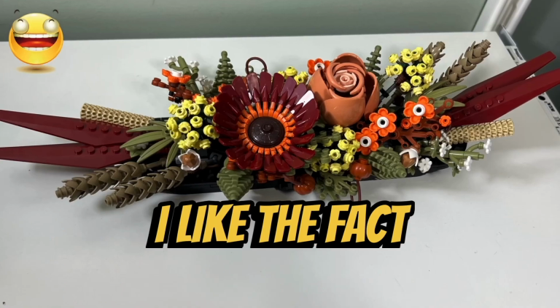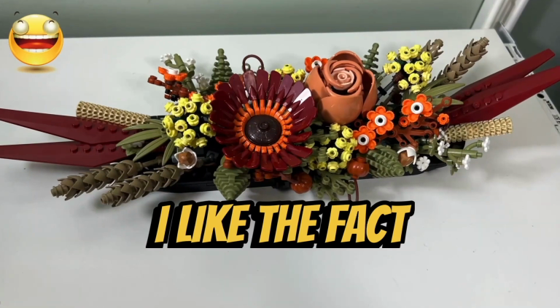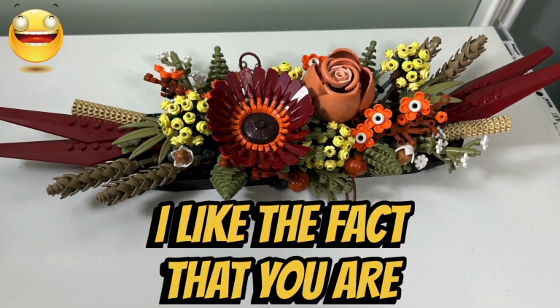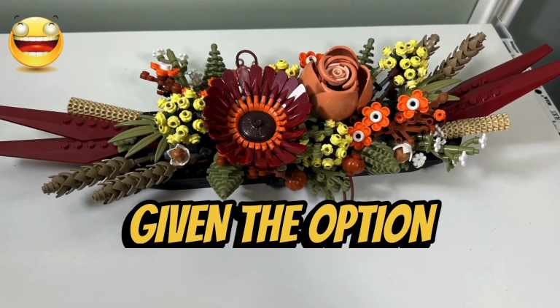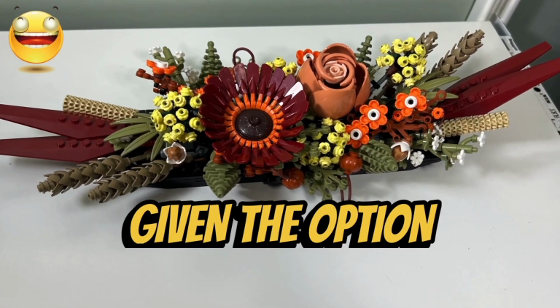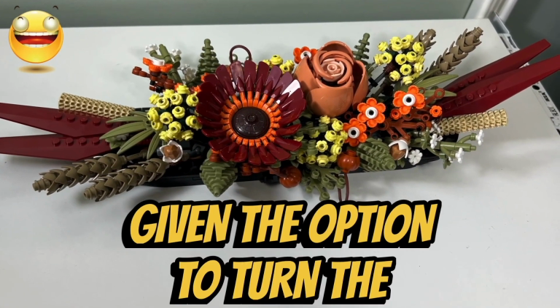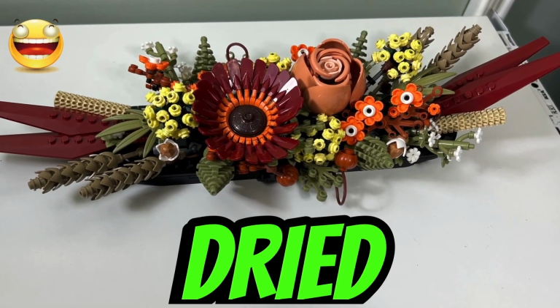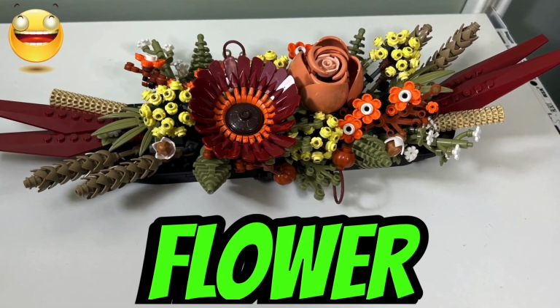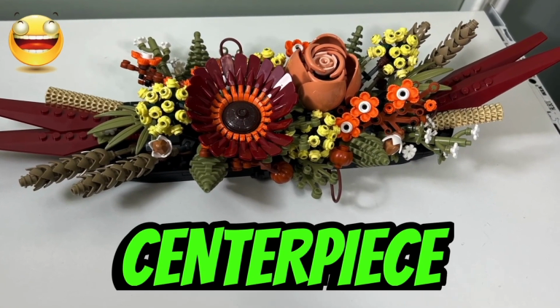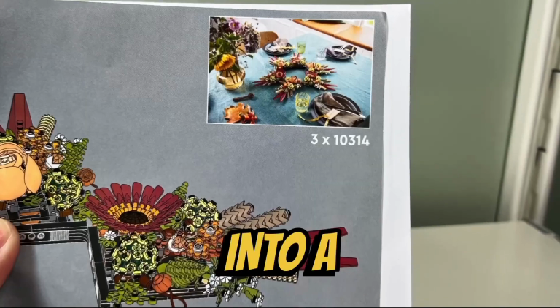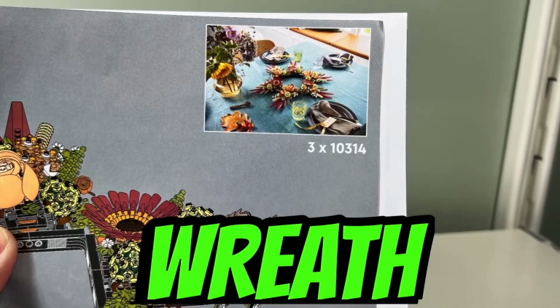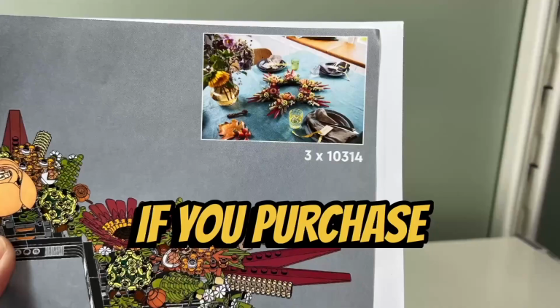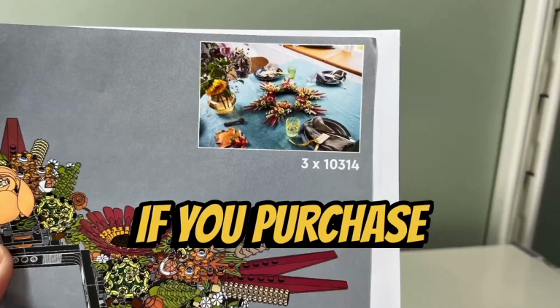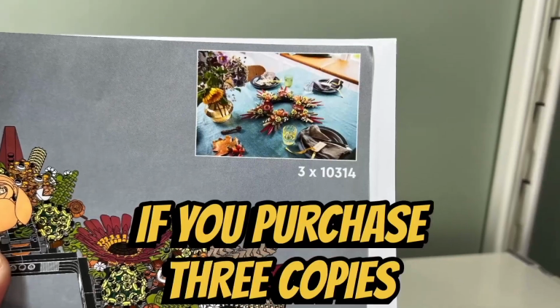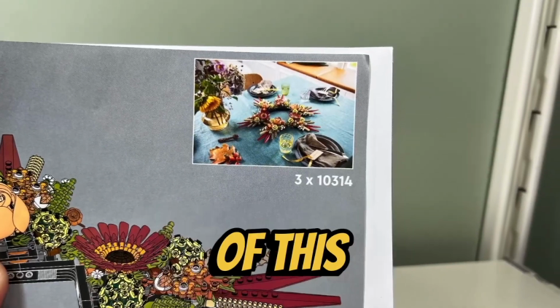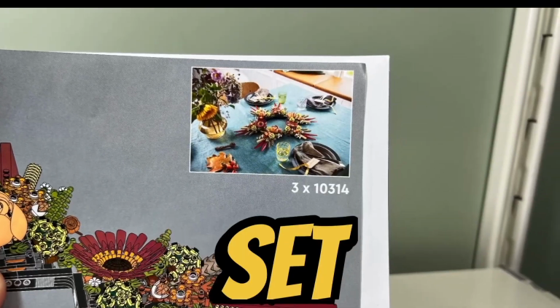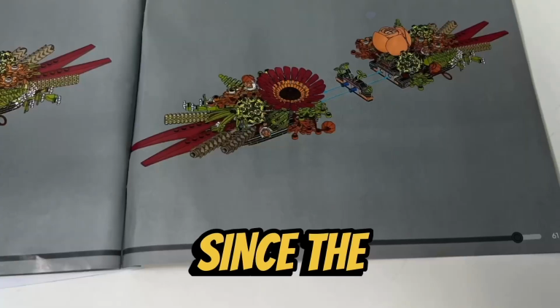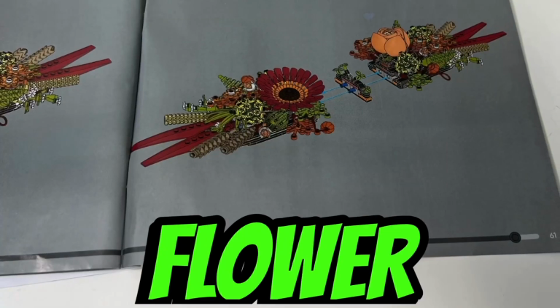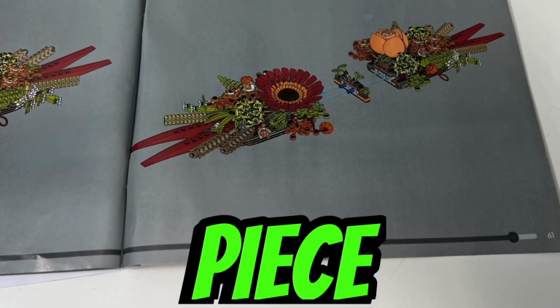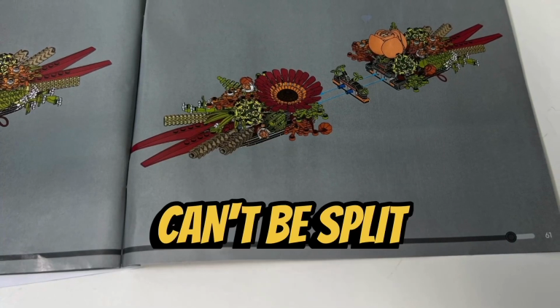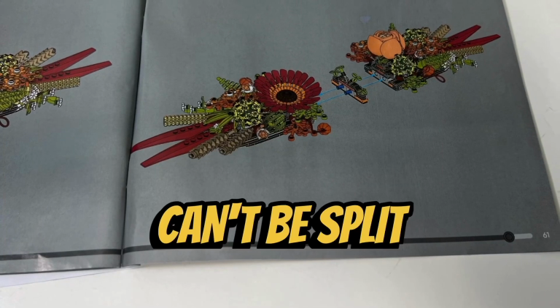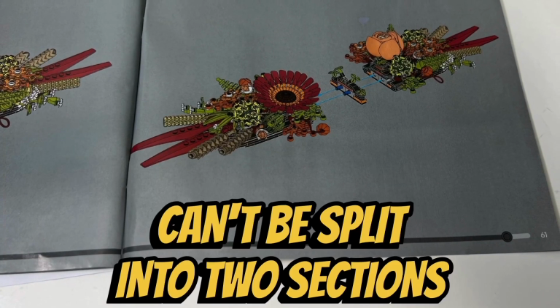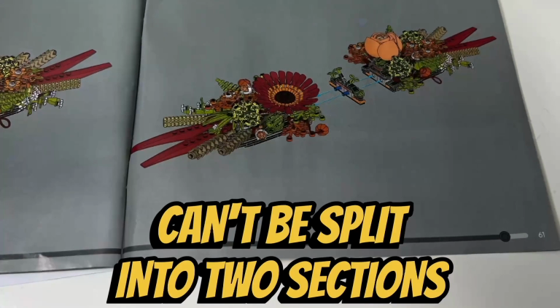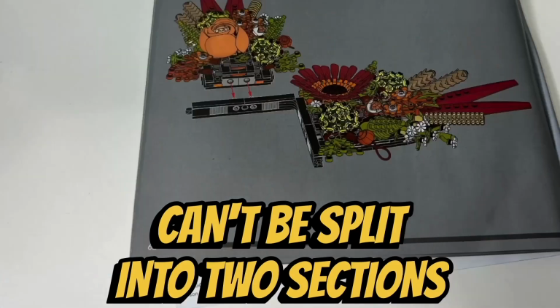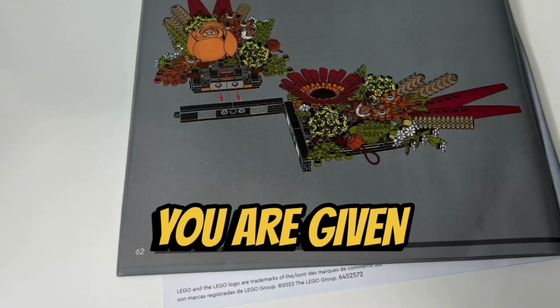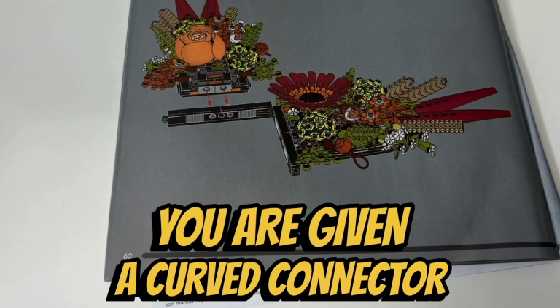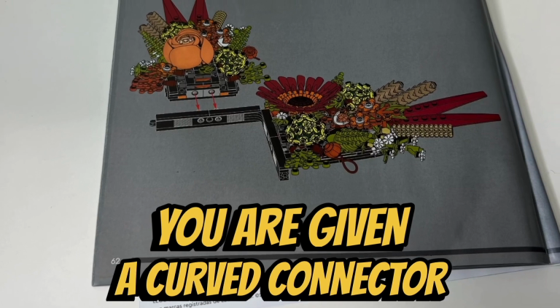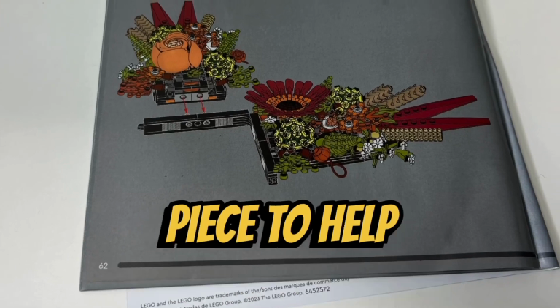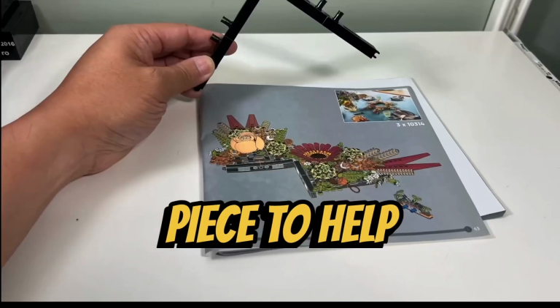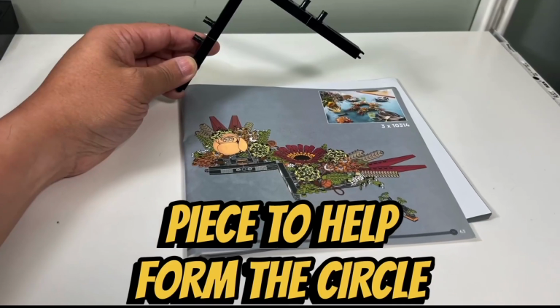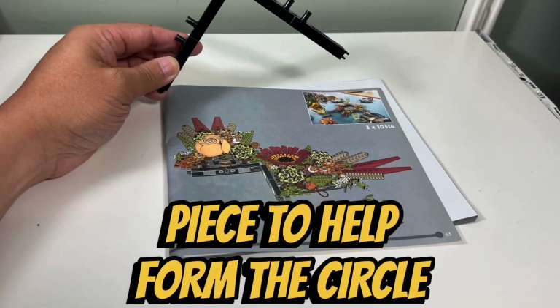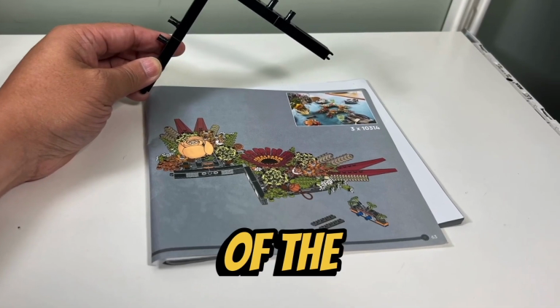I like the fact that you are given the option to turn the dried flower centerpiece into a wreath if you purchase three copies of the set. Since the dried flower piece can be split into two sections, you are given a curved connector piece to help form the circle of the wreath.